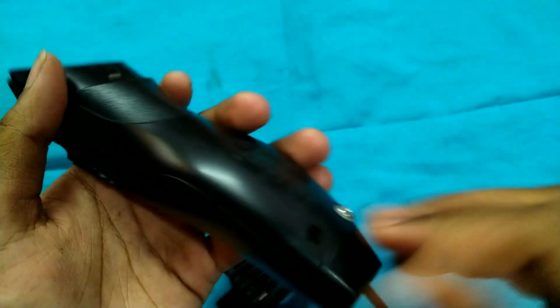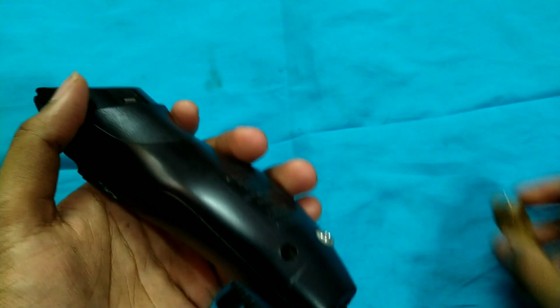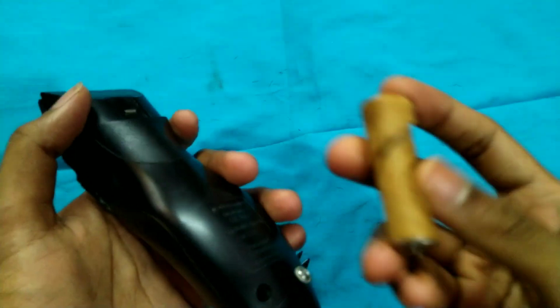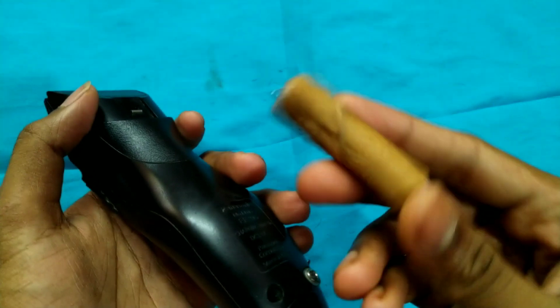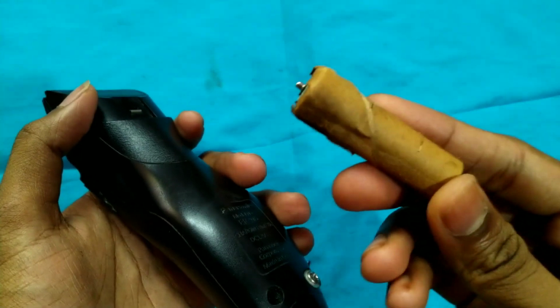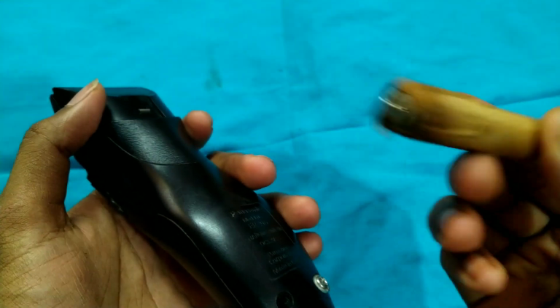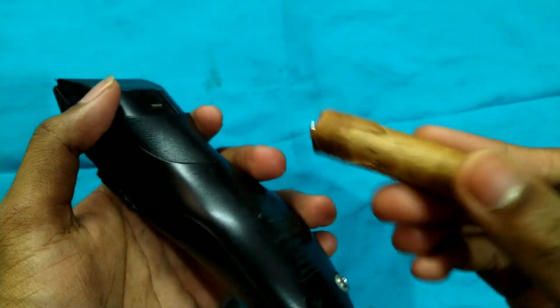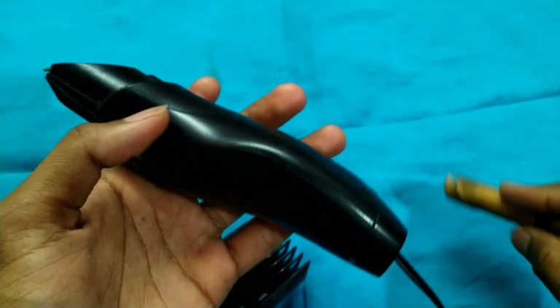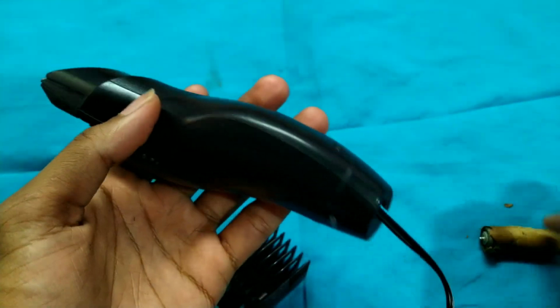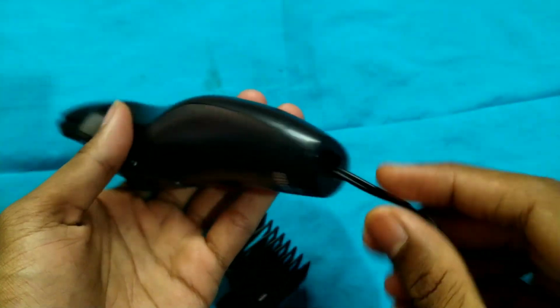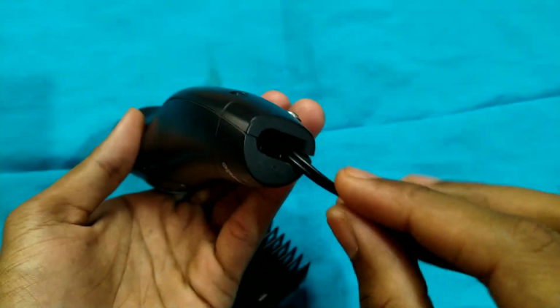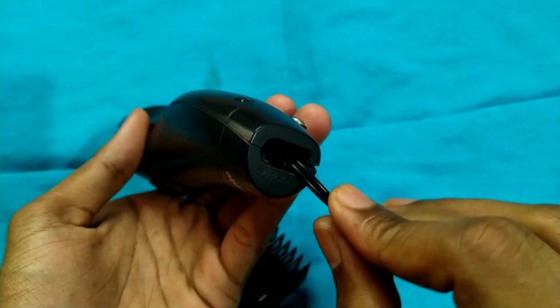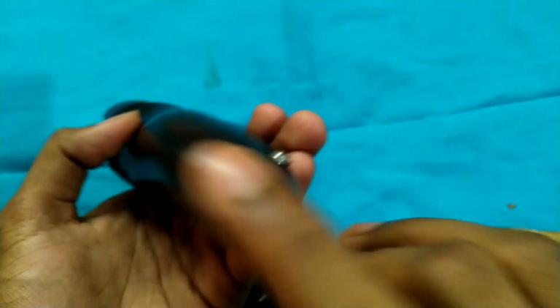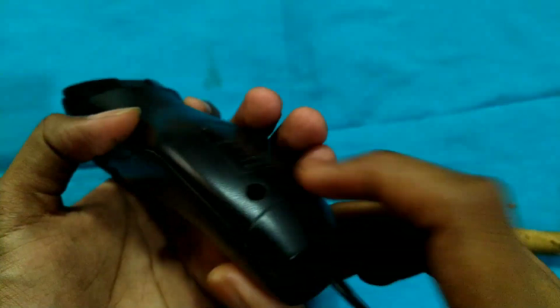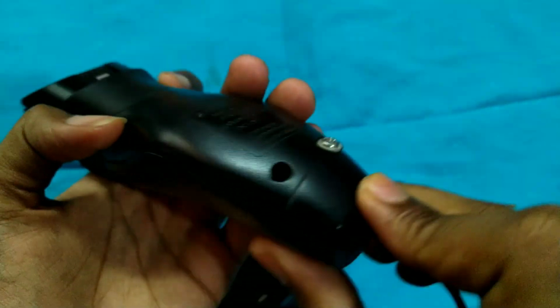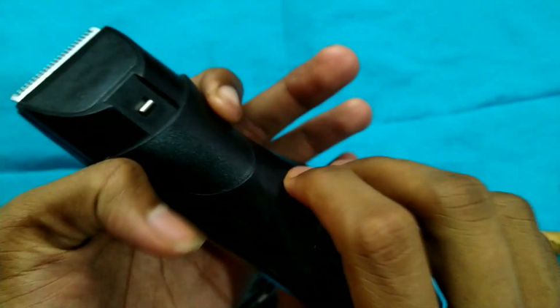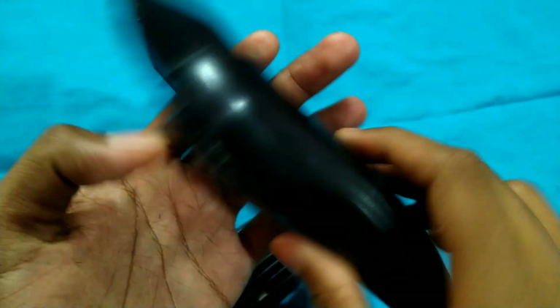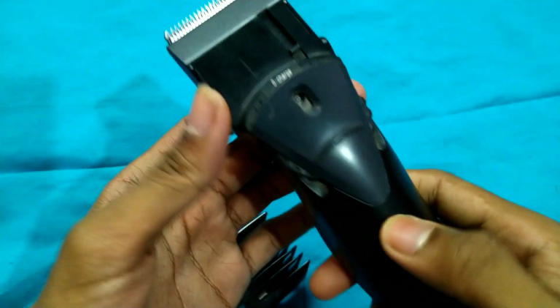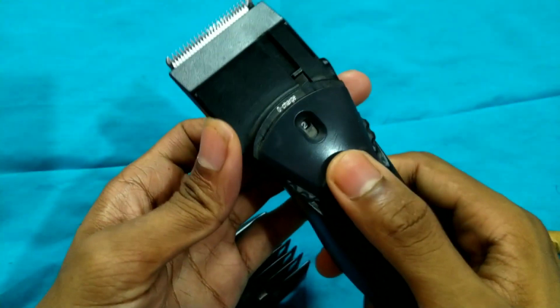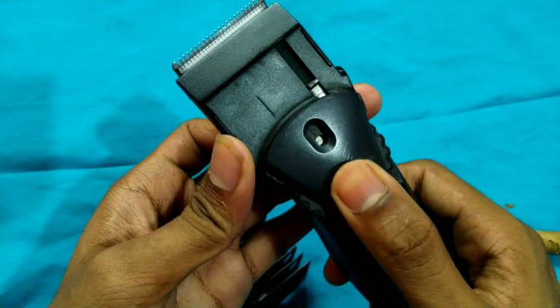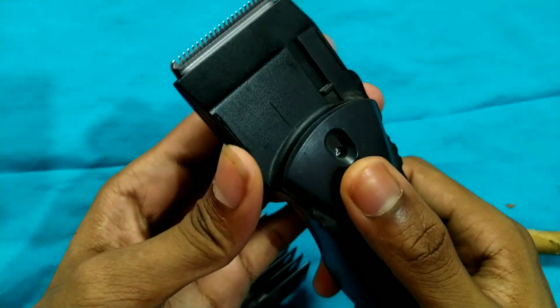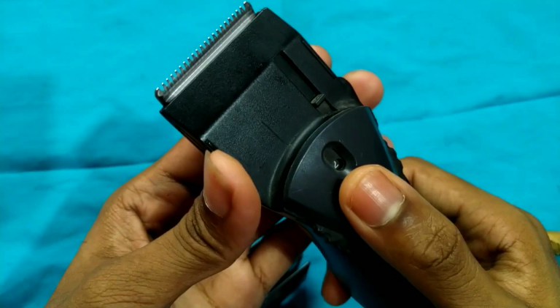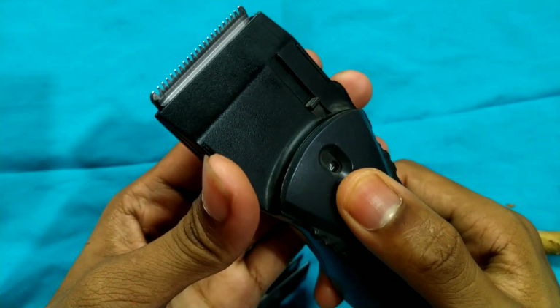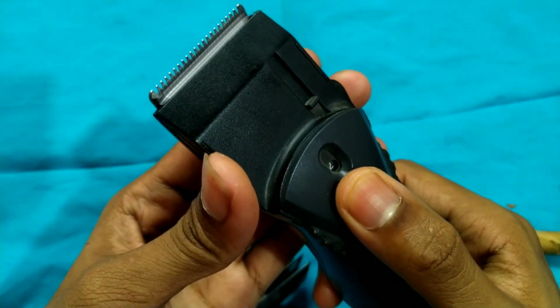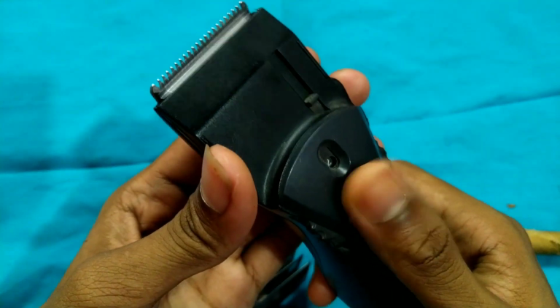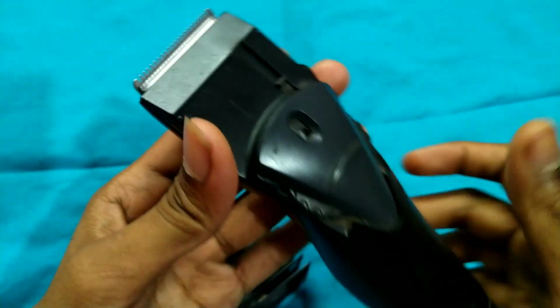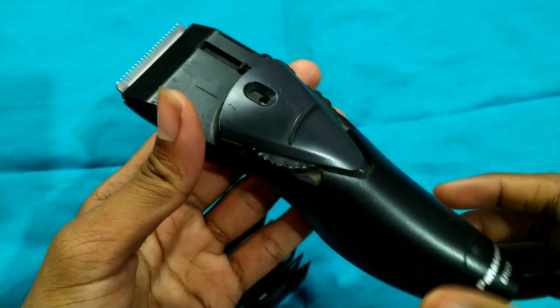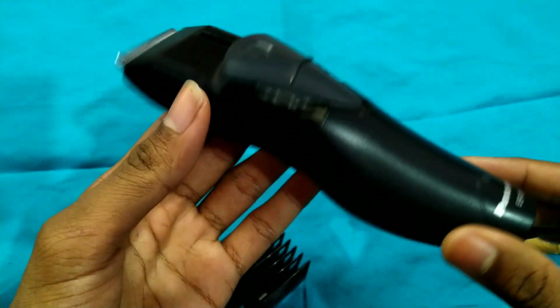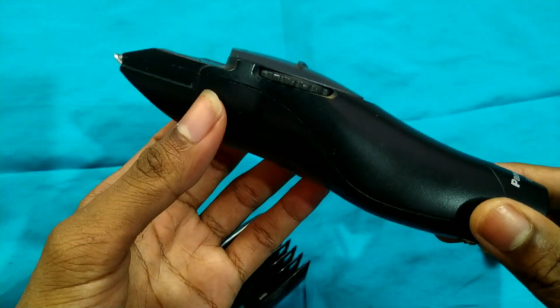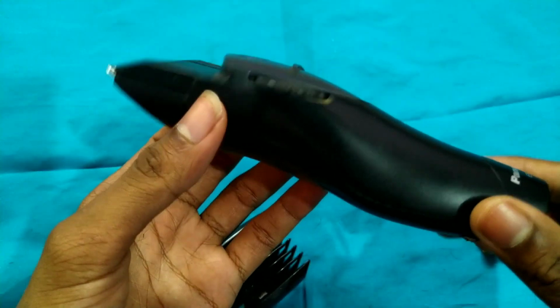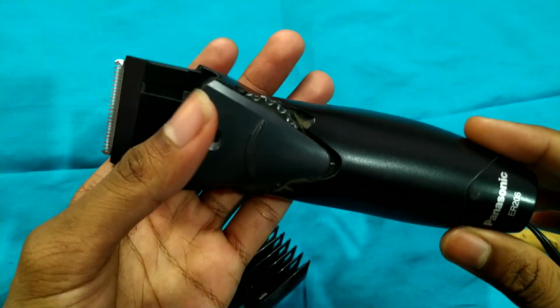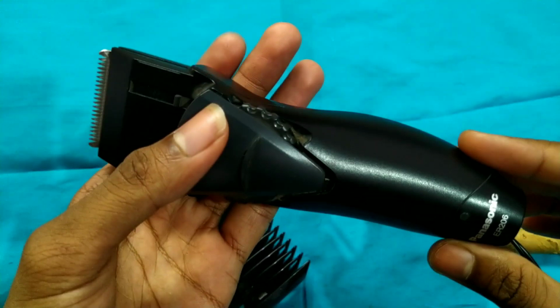The battery is a problem, so you guys will get a new one. We did the same.